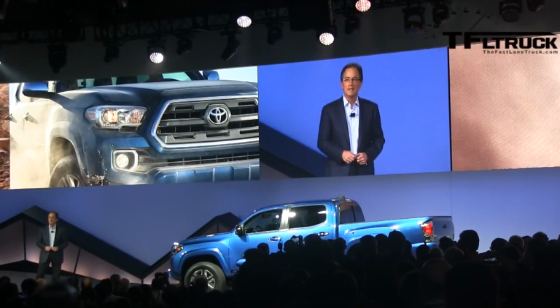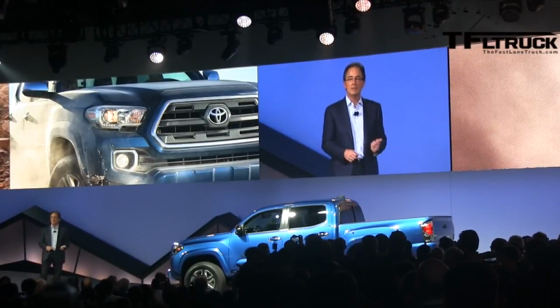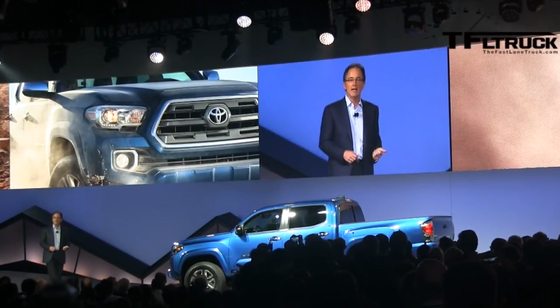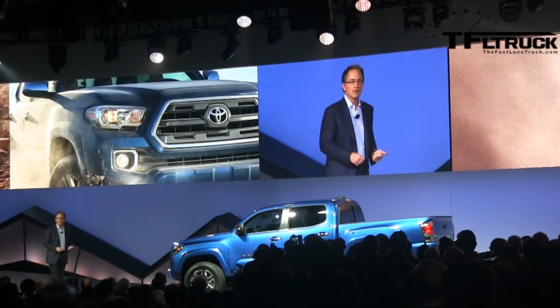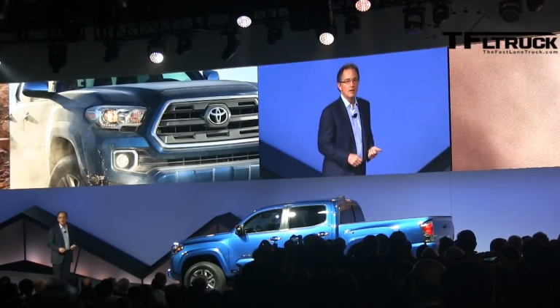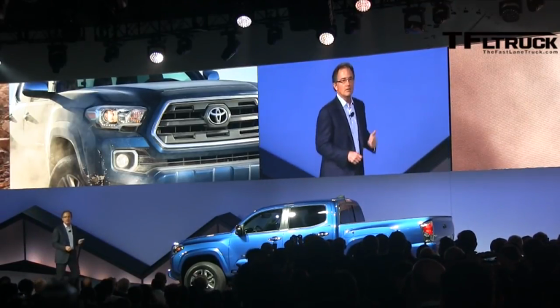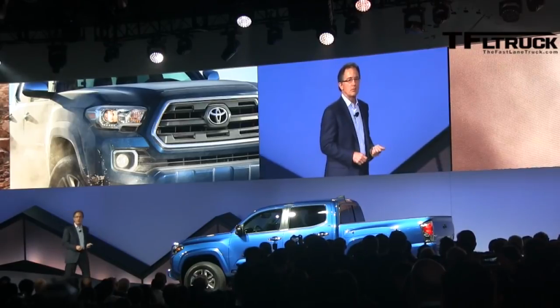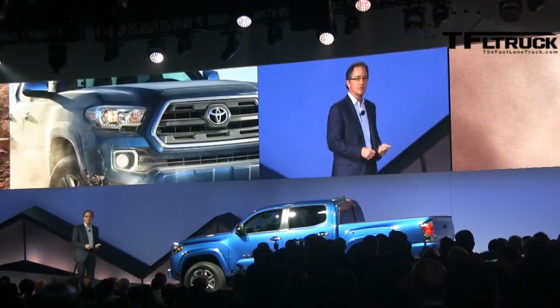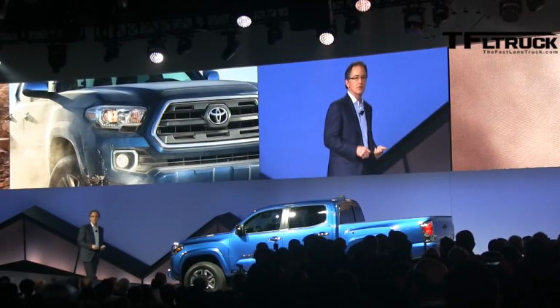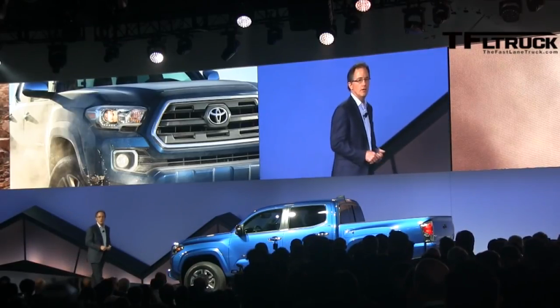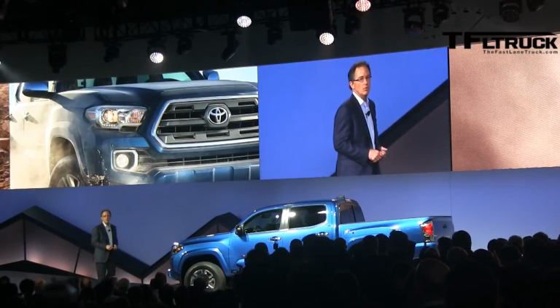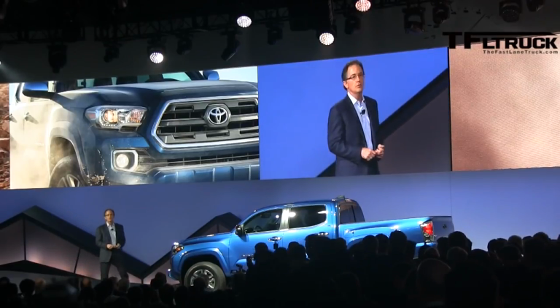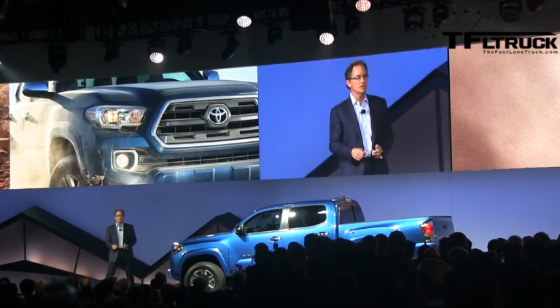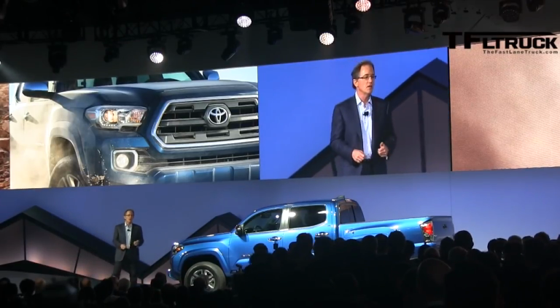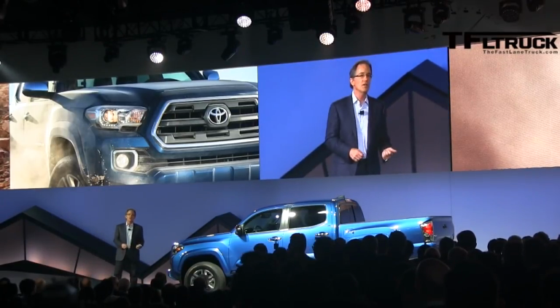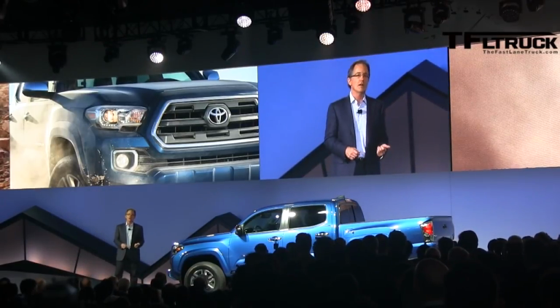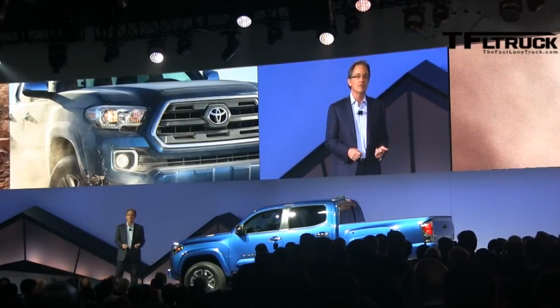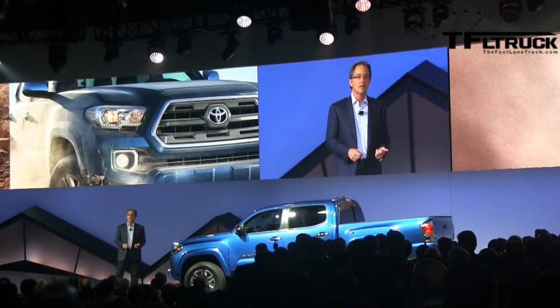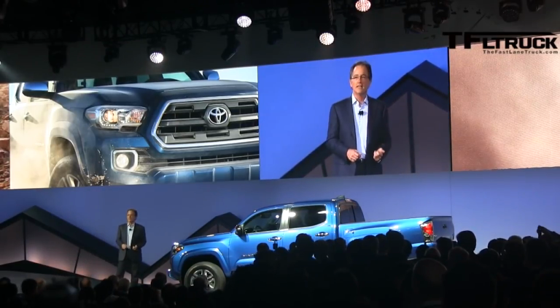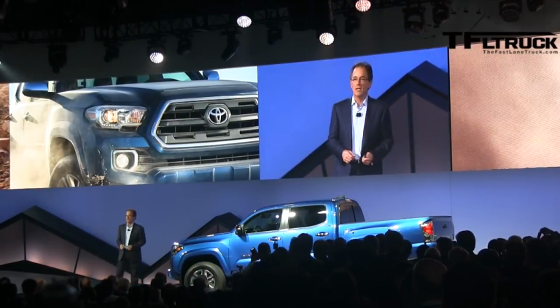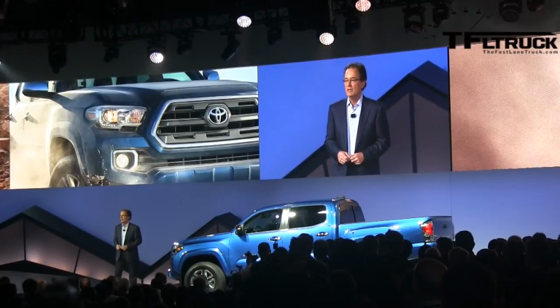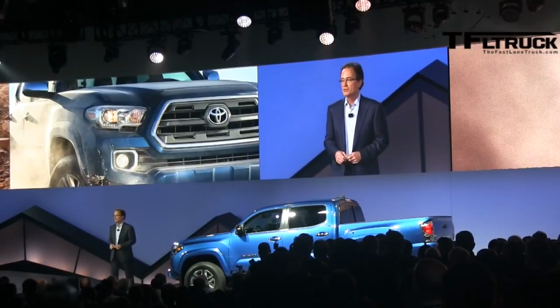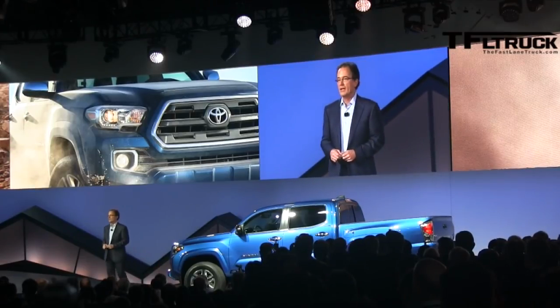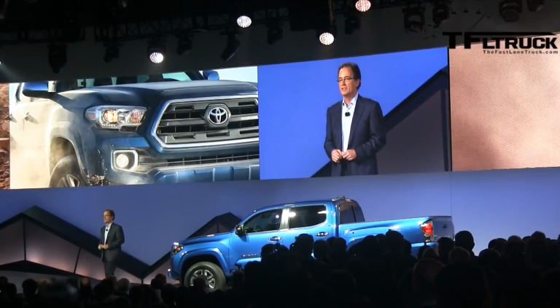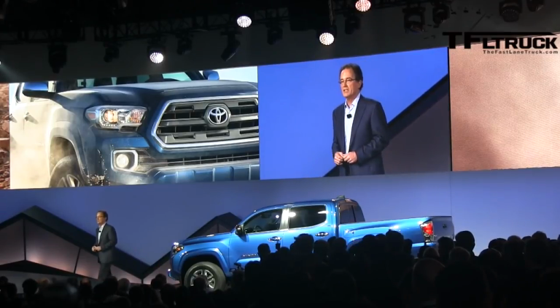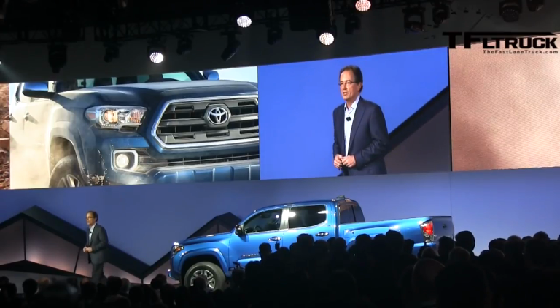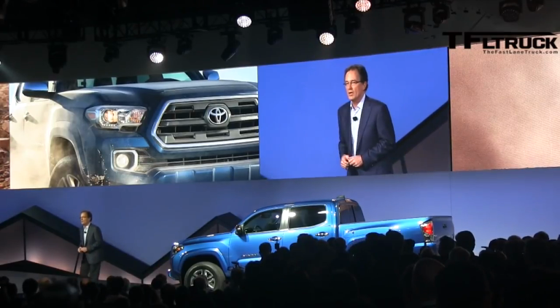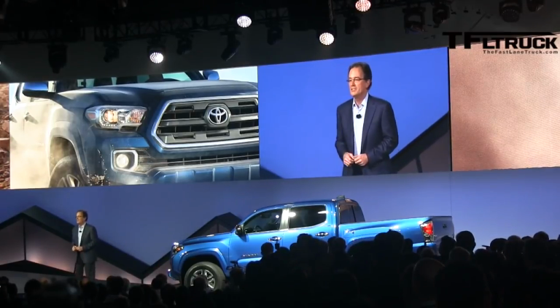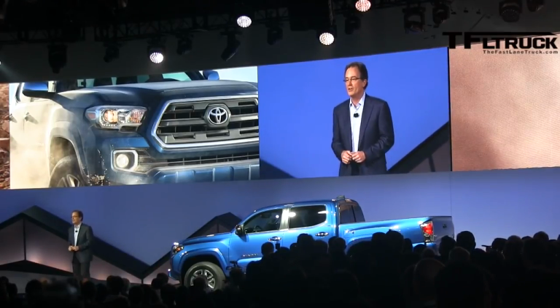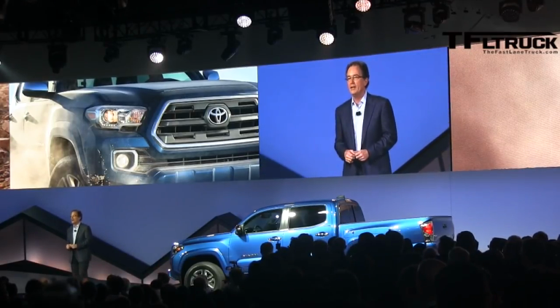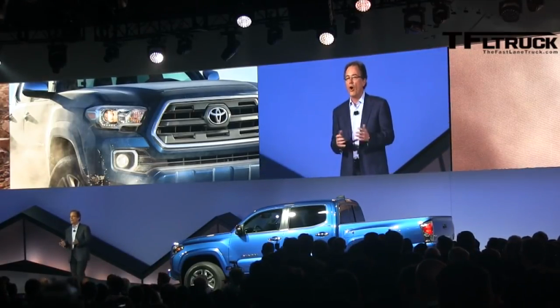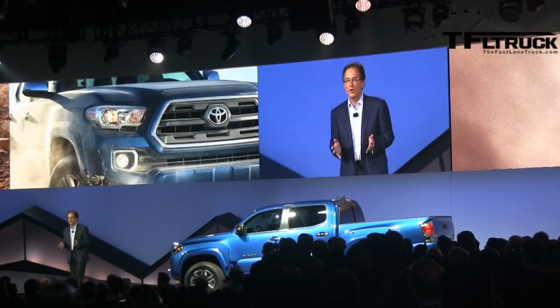Now speaking of getting dirty, we have a little surprise for you that we know enthusiasts are really going to love. Ladies and gentlemen, the 2016 Tacoma TRD Off-Road.